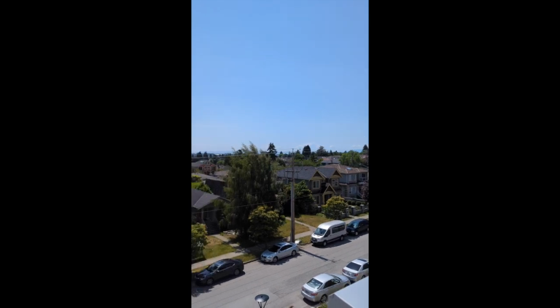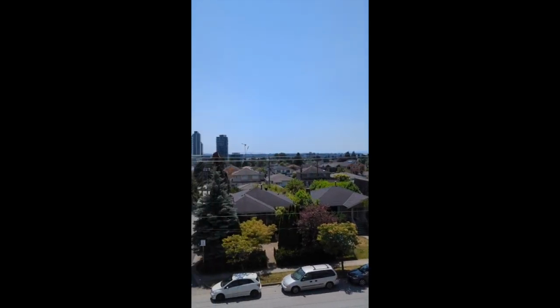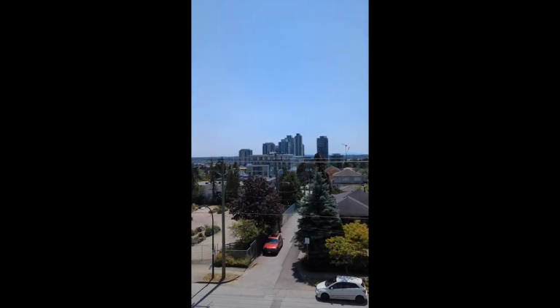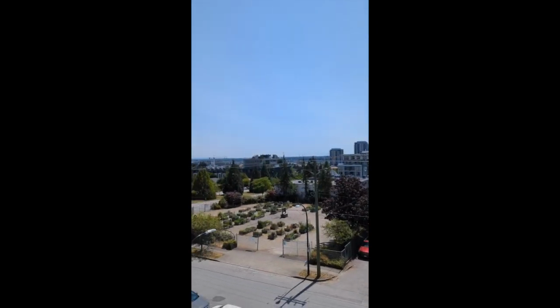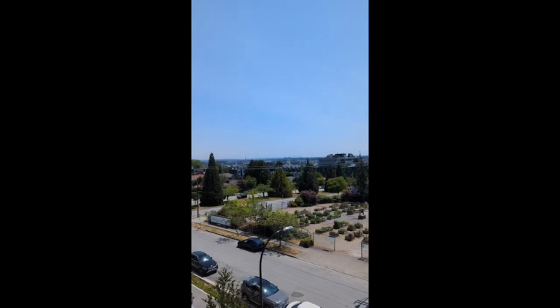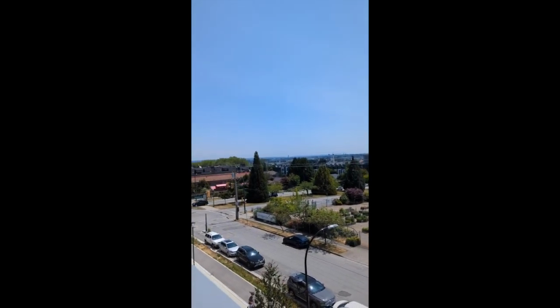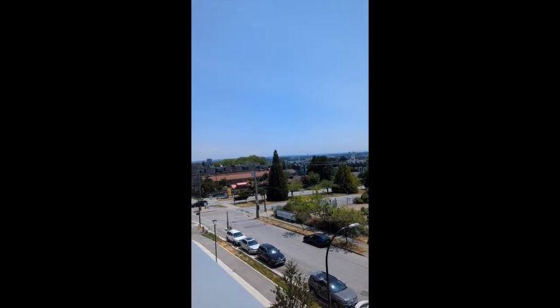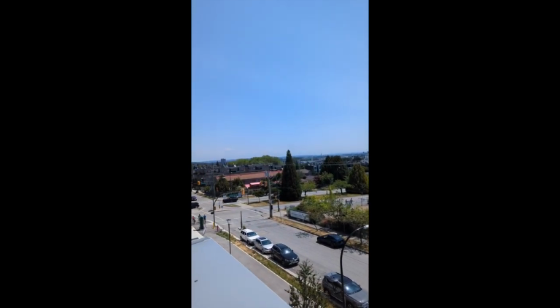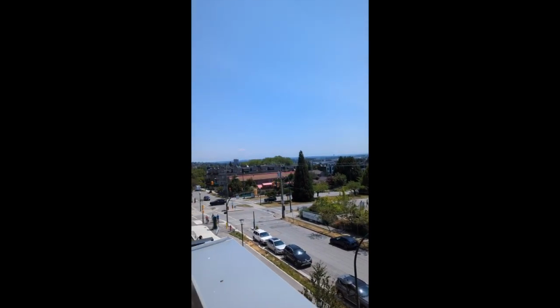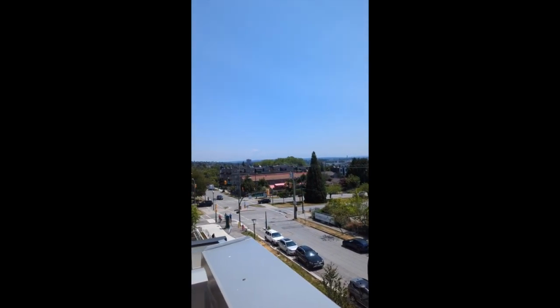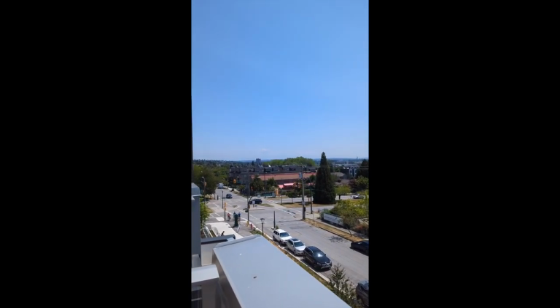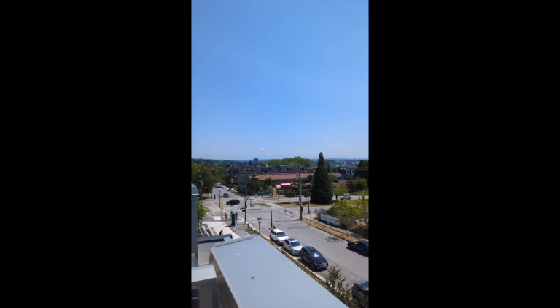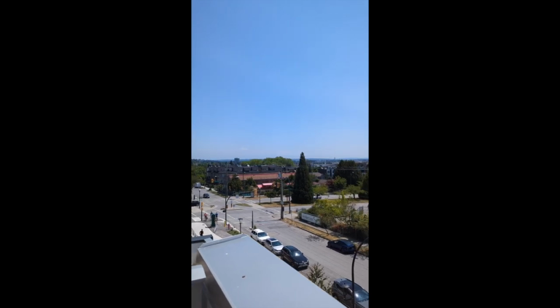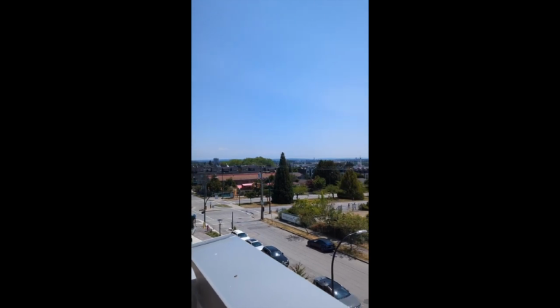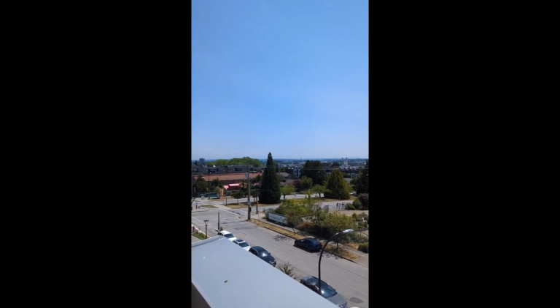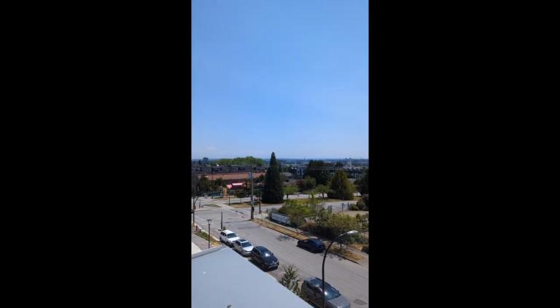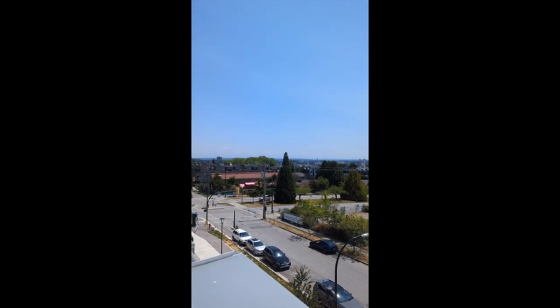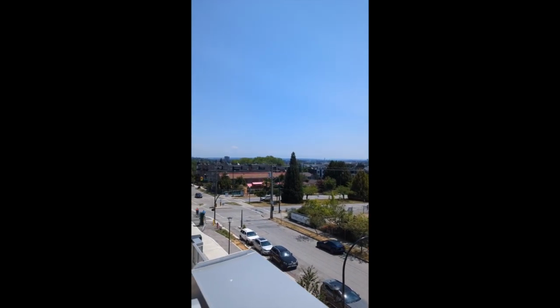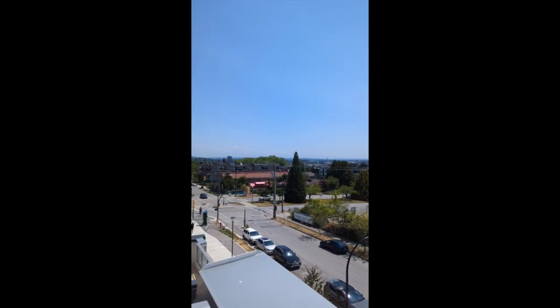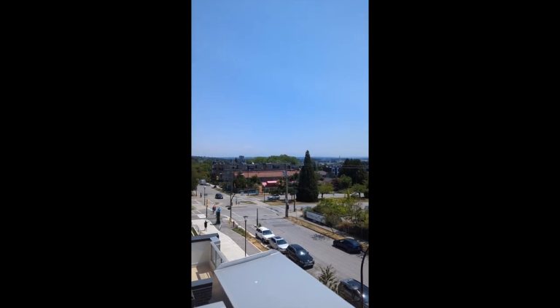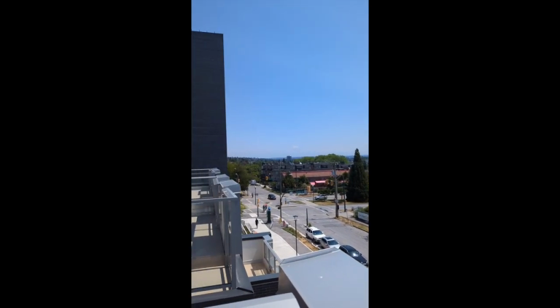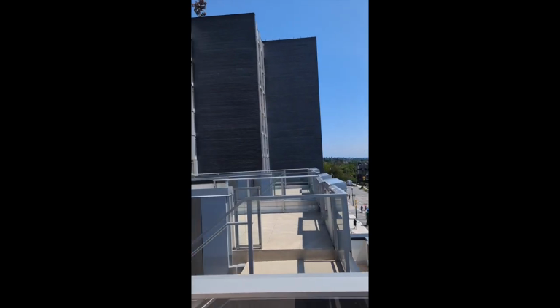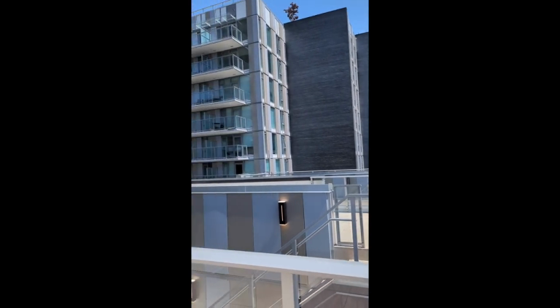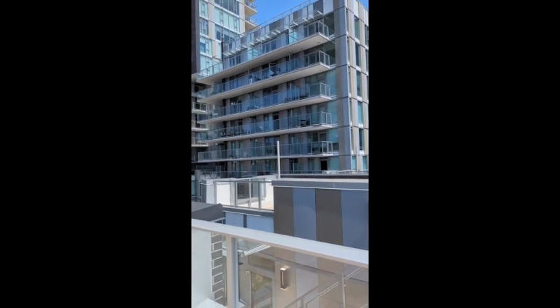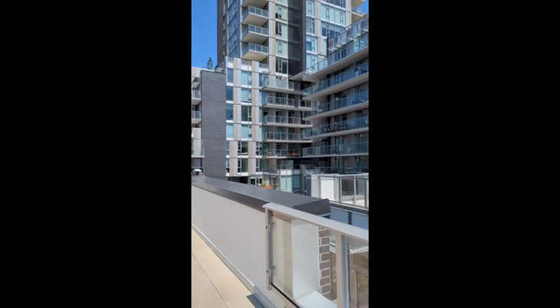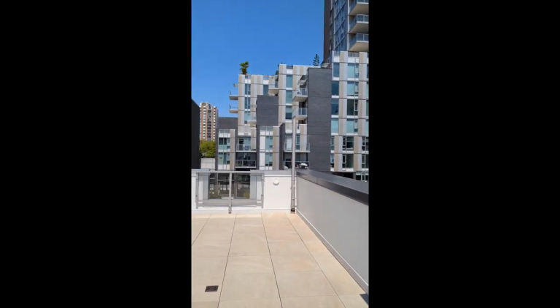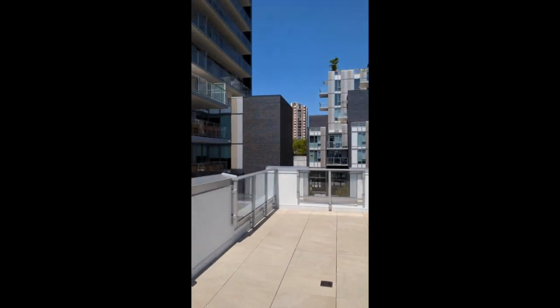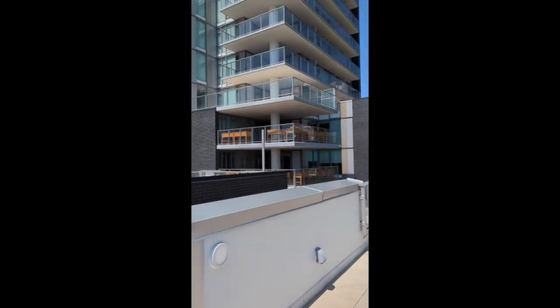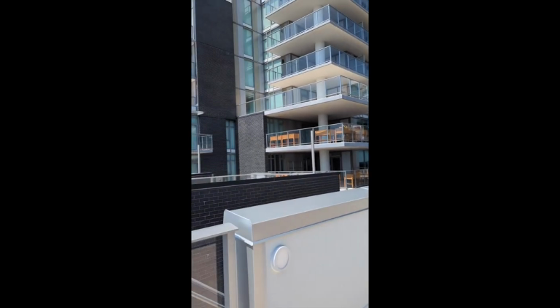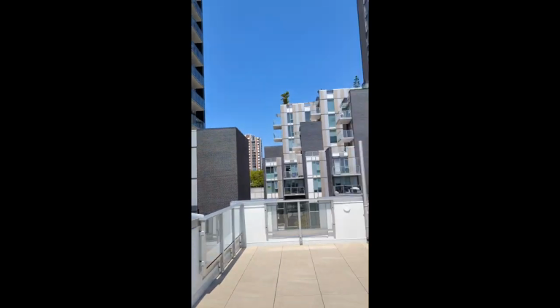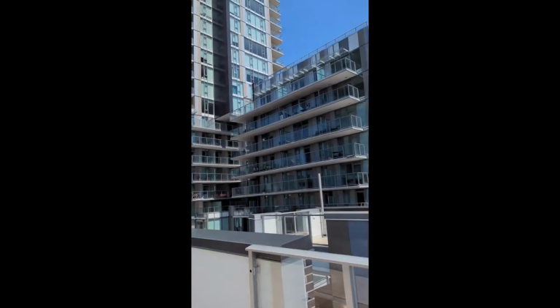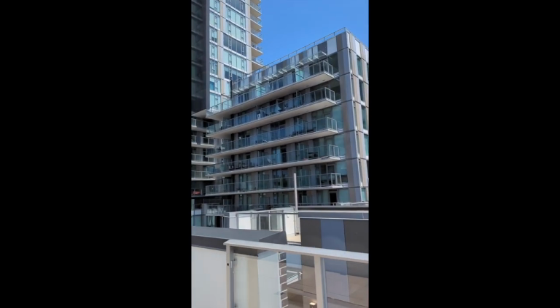On a good day, you can probably see Mount Baker somewhere to our southeast, but probably not today. Behind us, this is the West Tower and that is the East Tower.